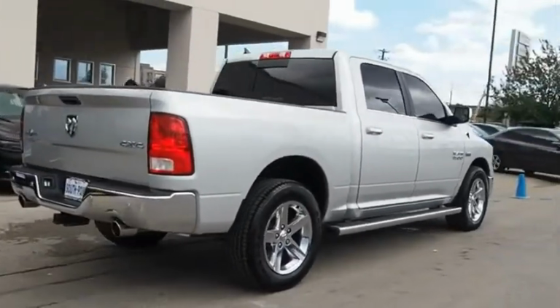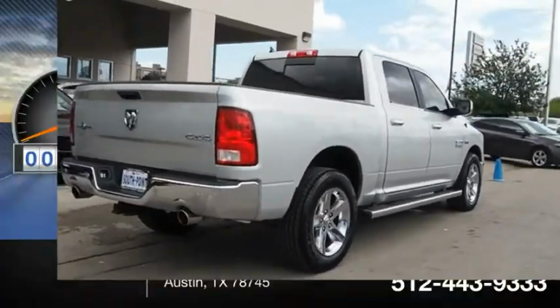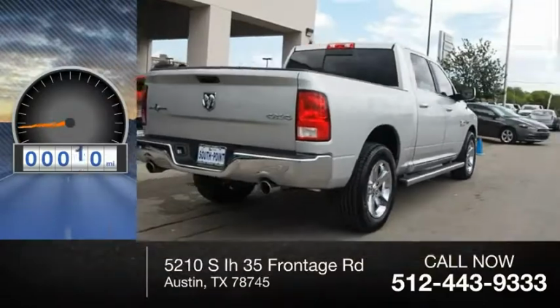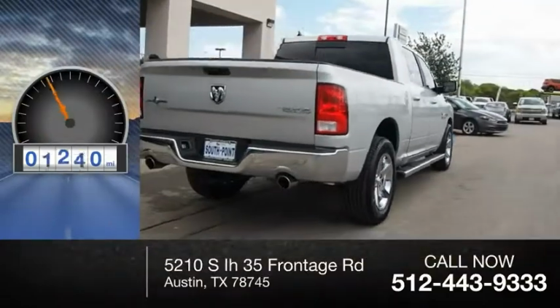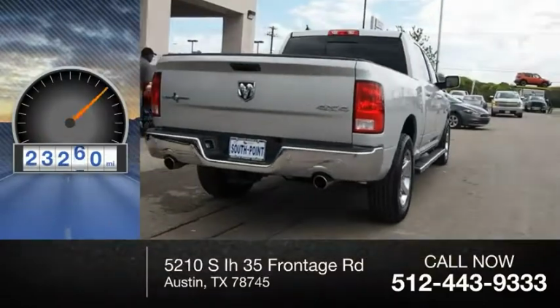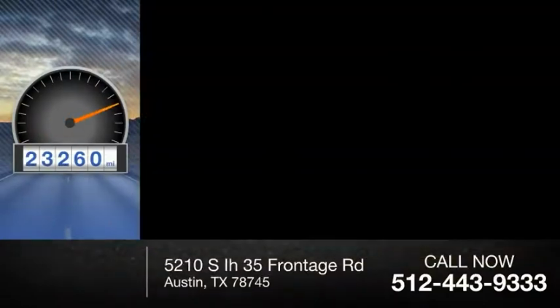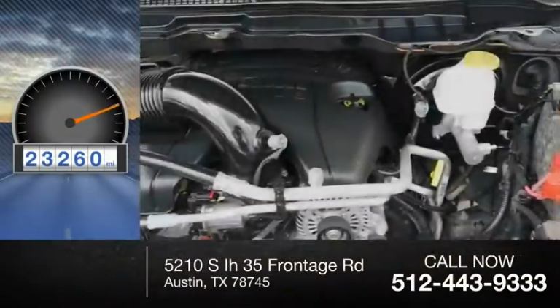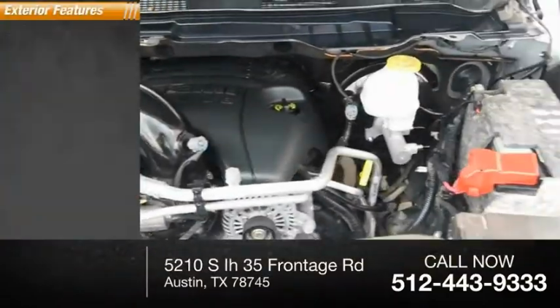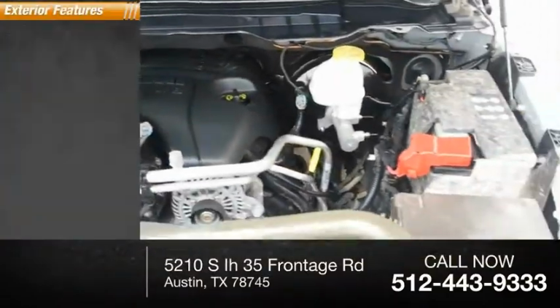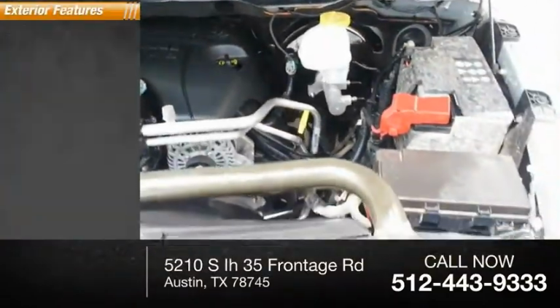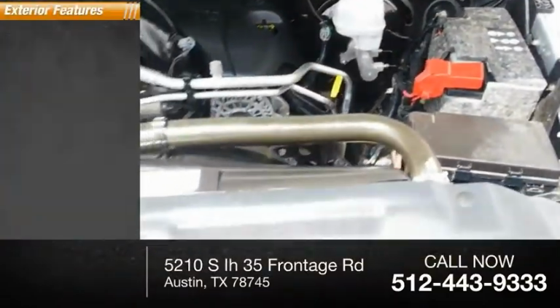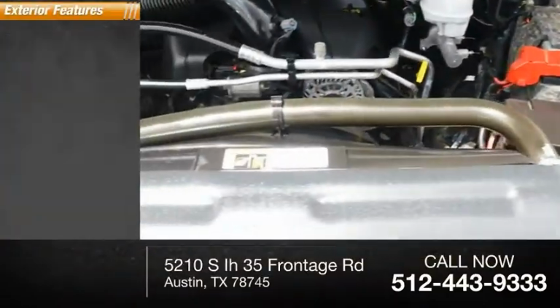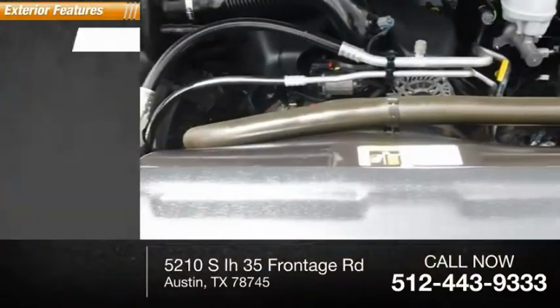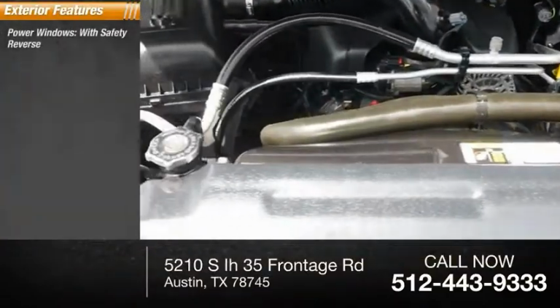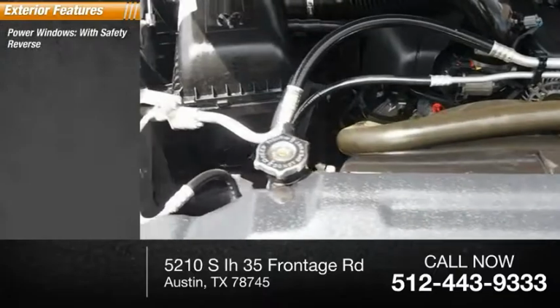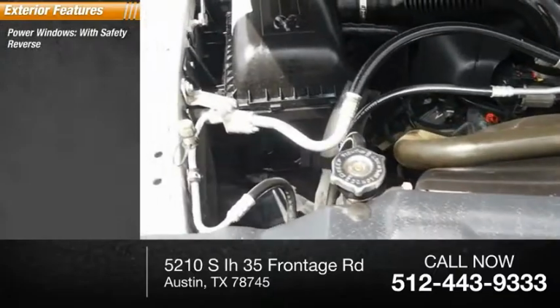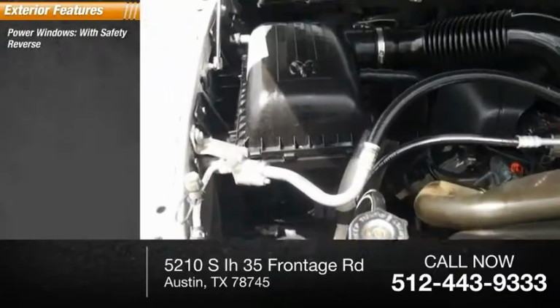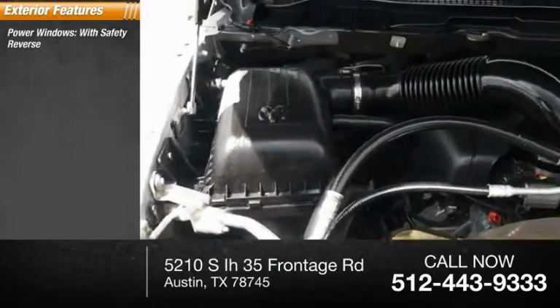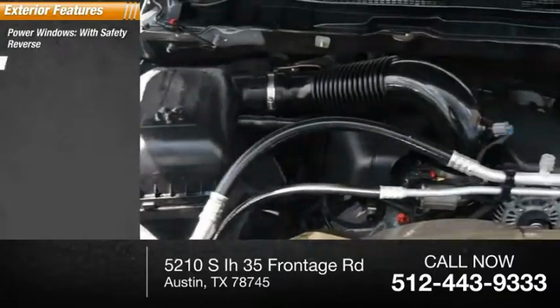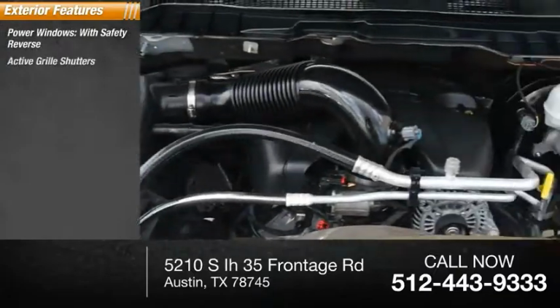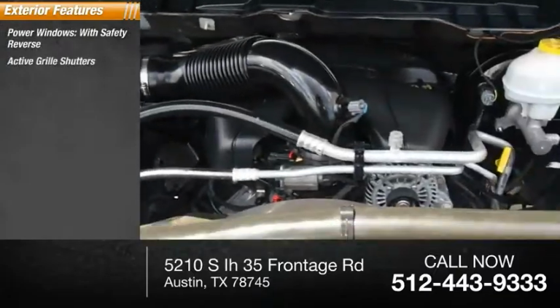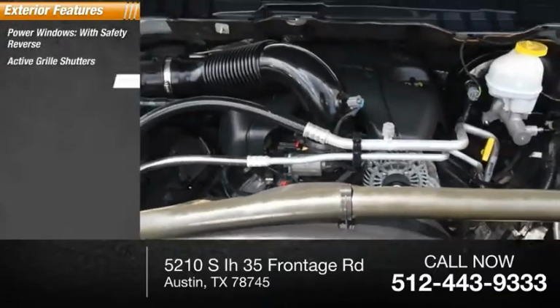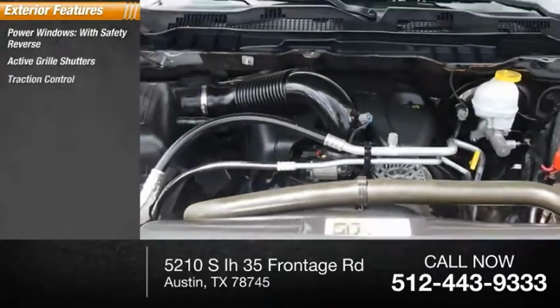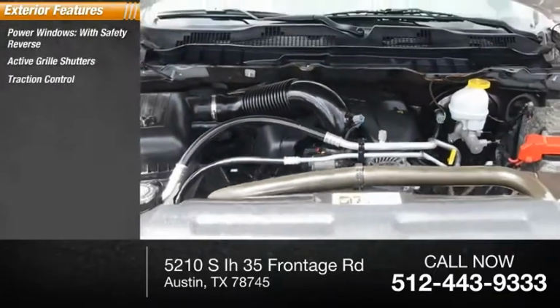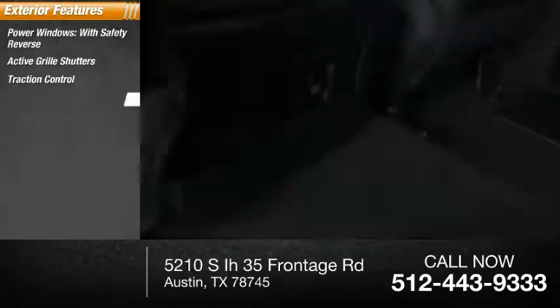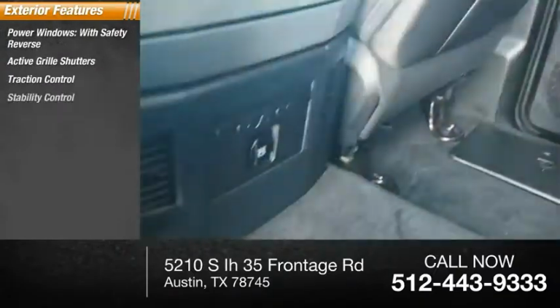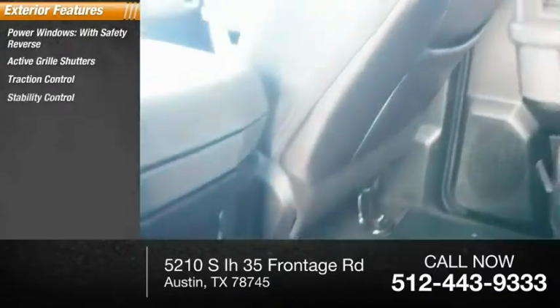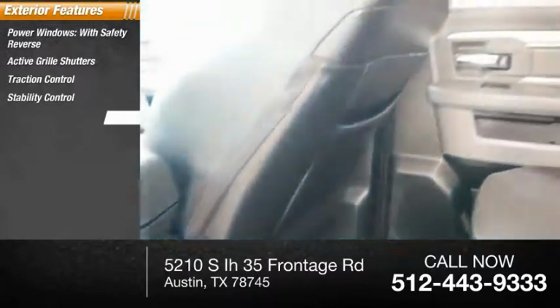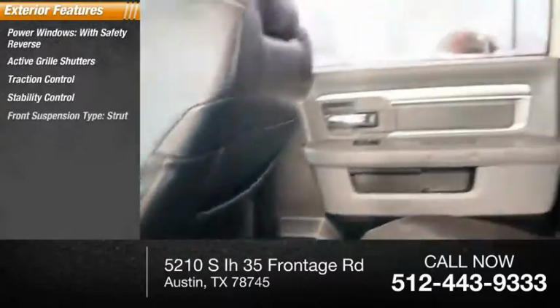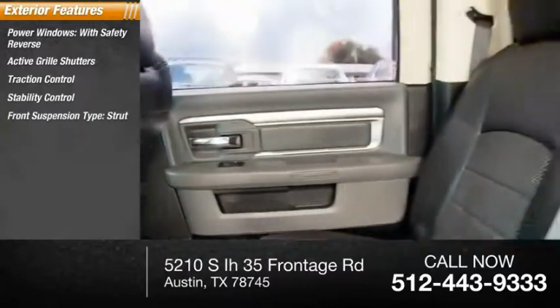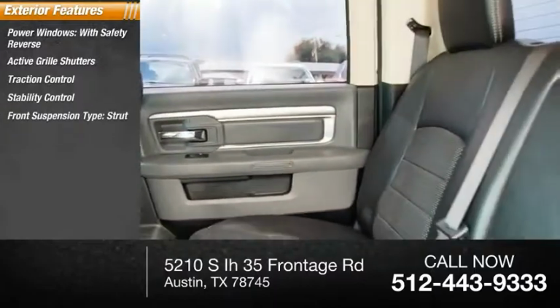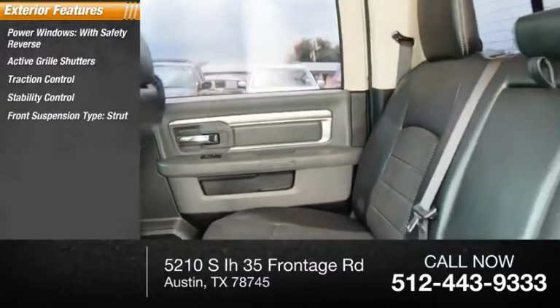This vehicle has less than 25,000 miles. Here are some of this vehicle's great options: power windows with safety reverse, active grille shutters, traction control, stability control, front suspension type strut.